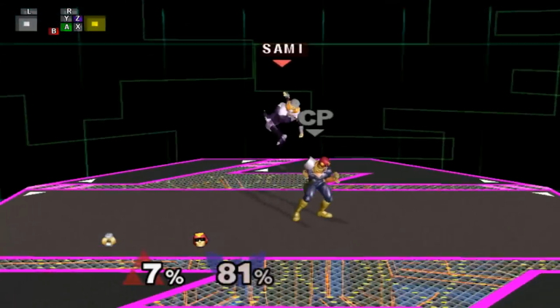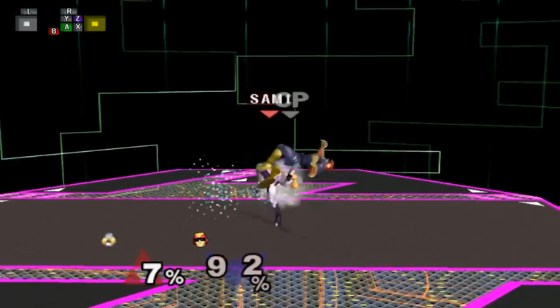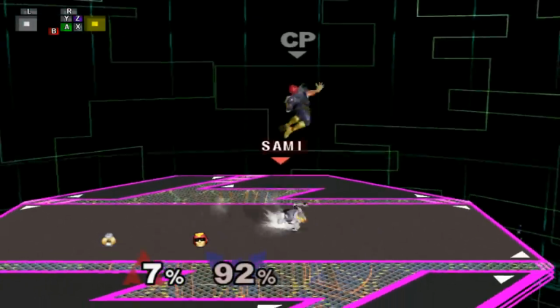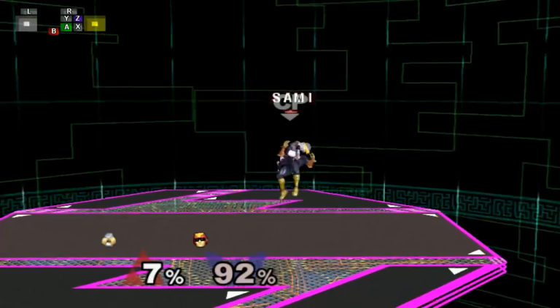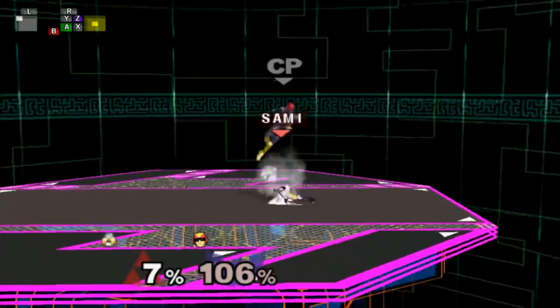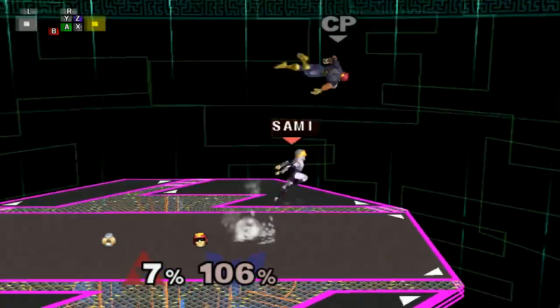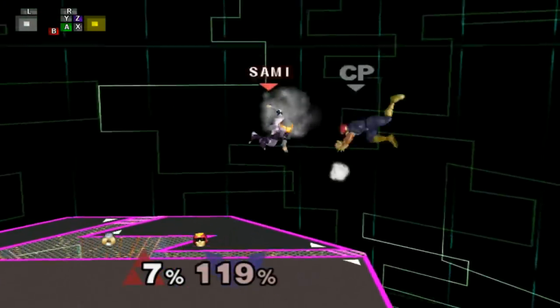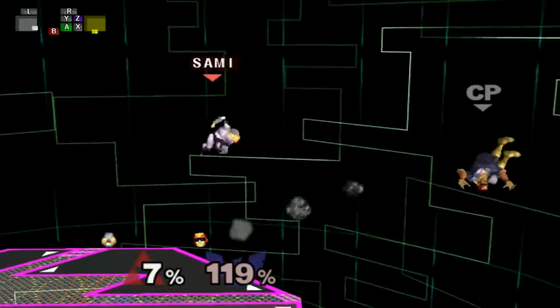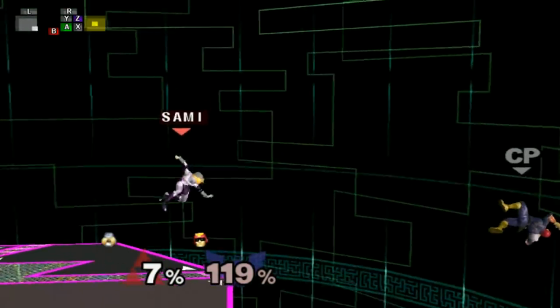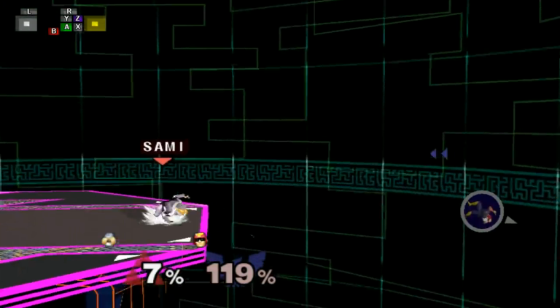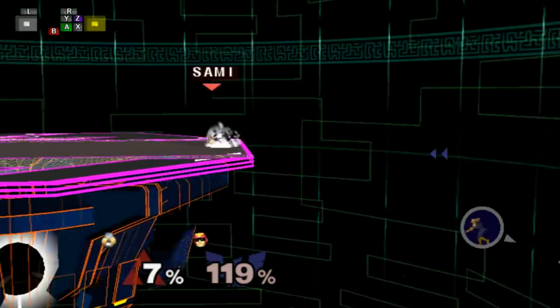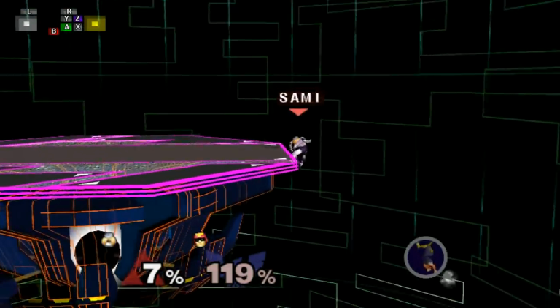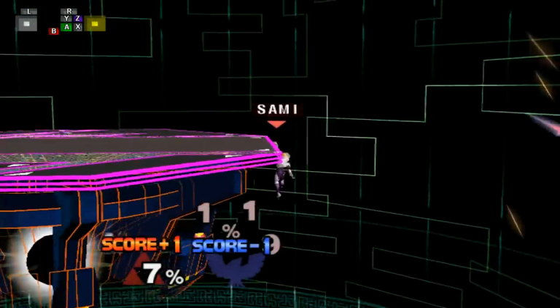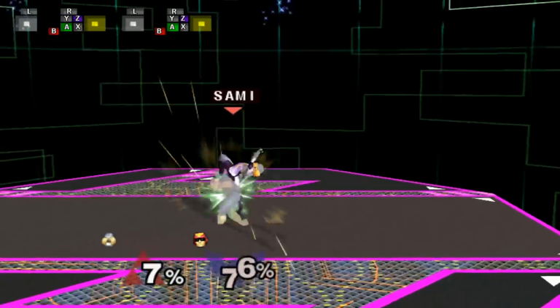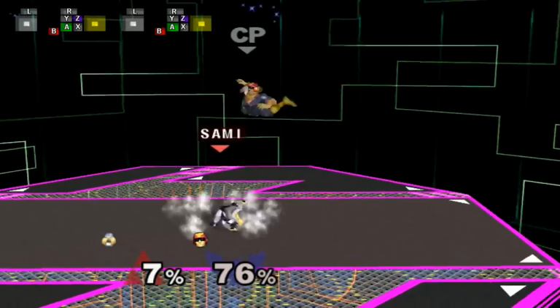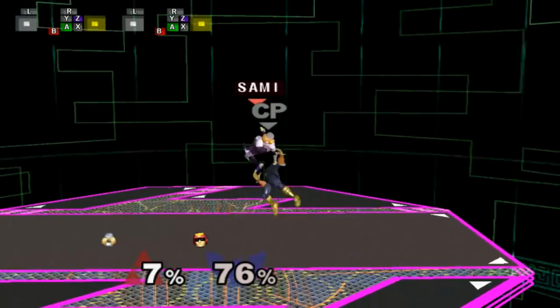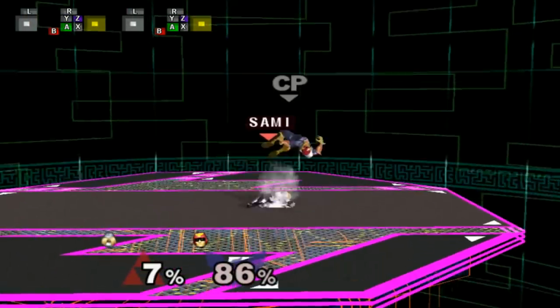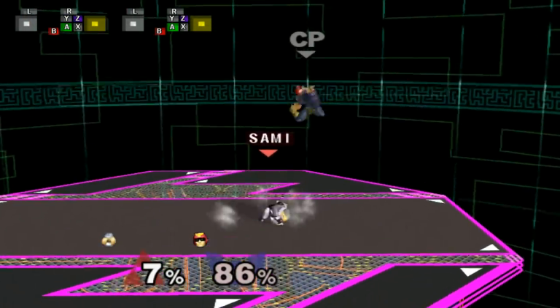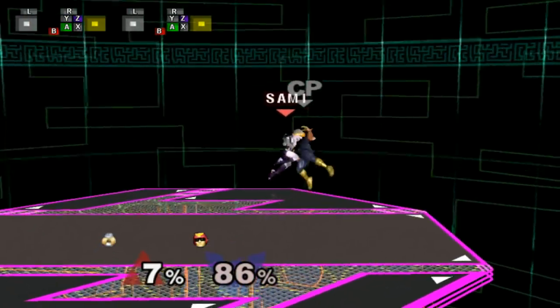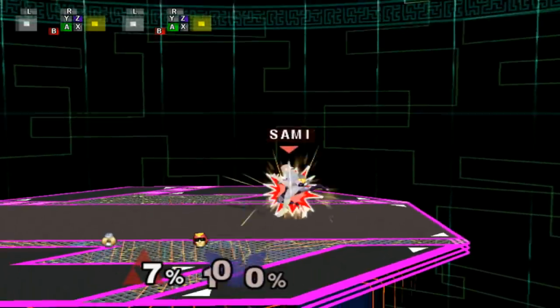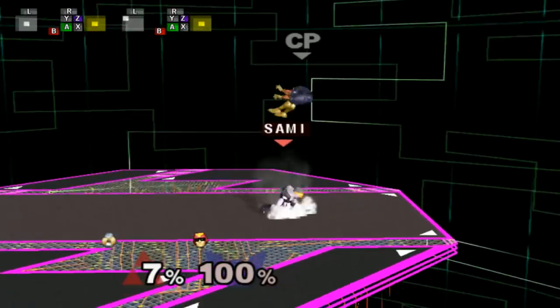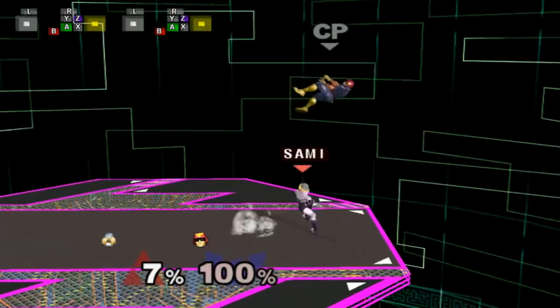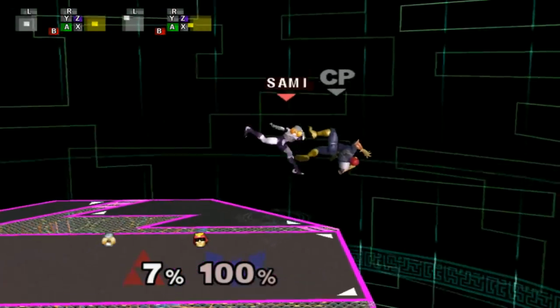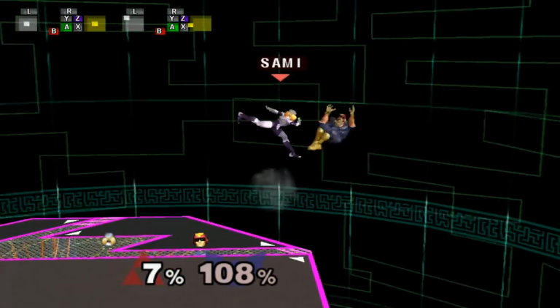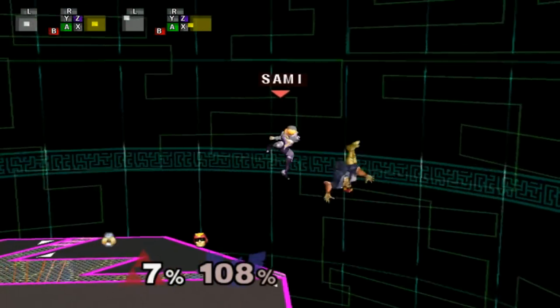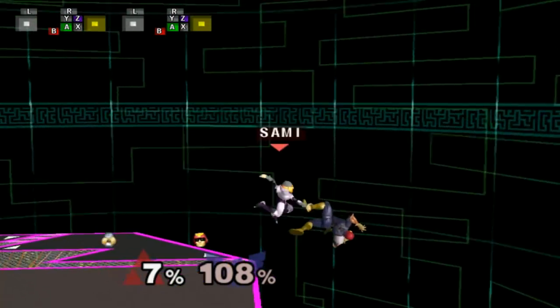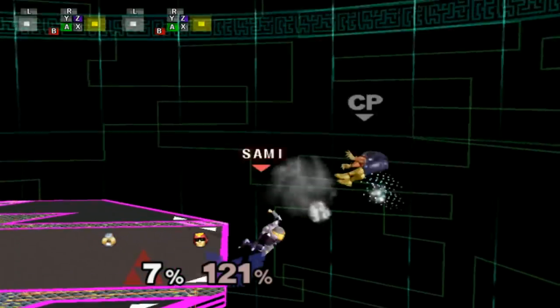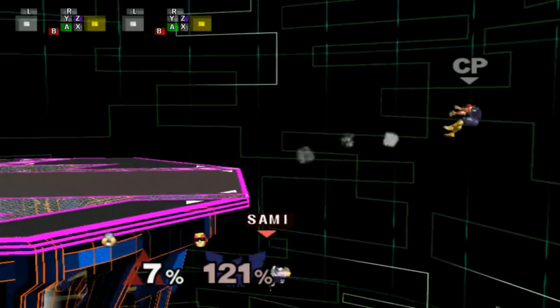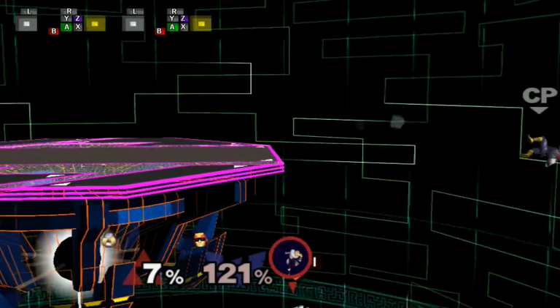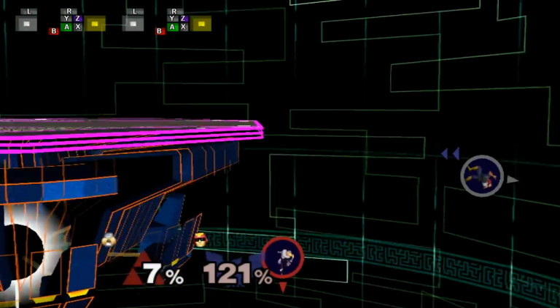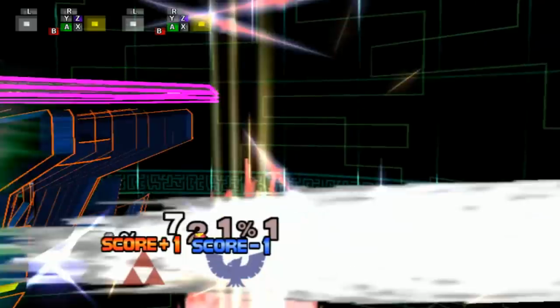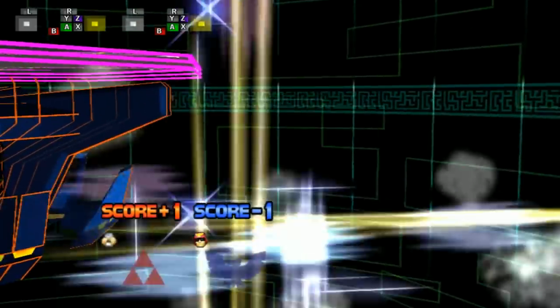Another reason why this Nair is so good is because it leads into combos easily. Nair's trajectory makes it send the opponent more vertically than Fair does, so it pops the opponent up for juicy combos.